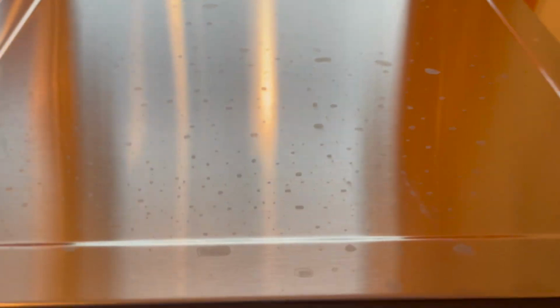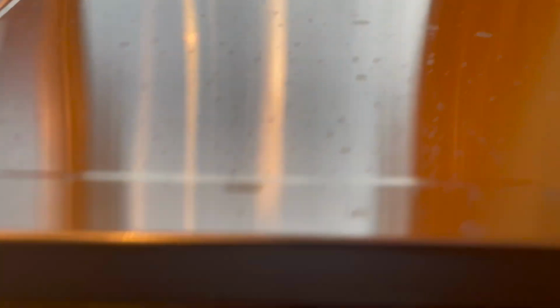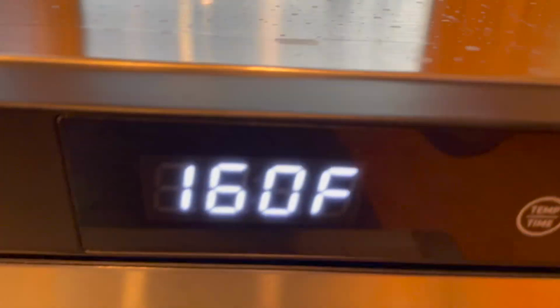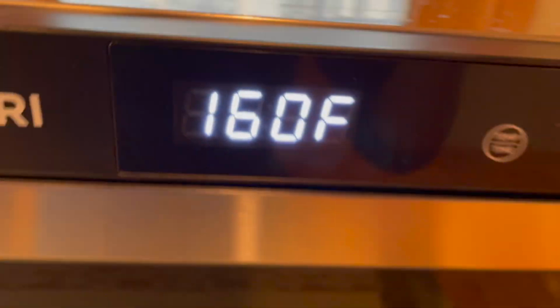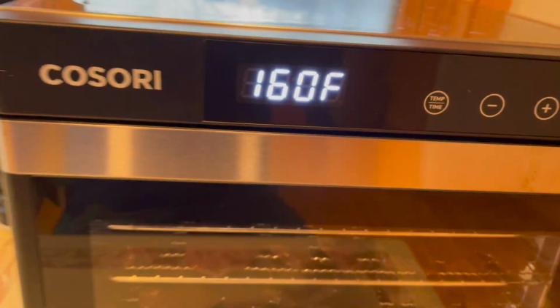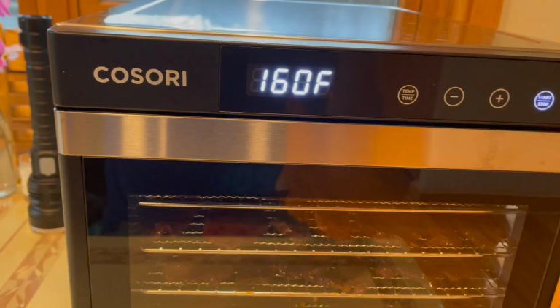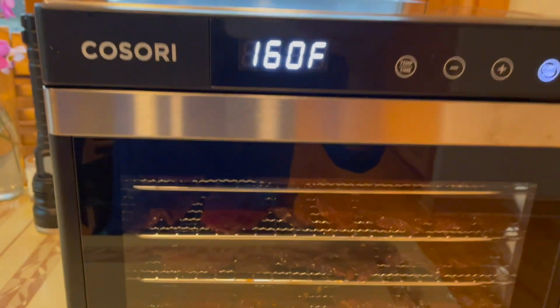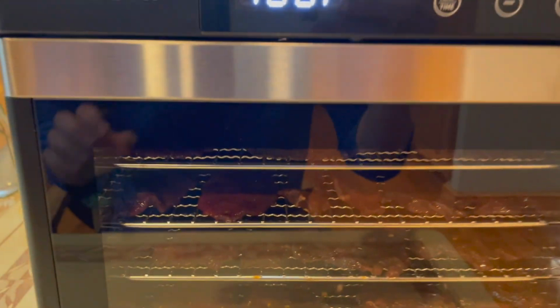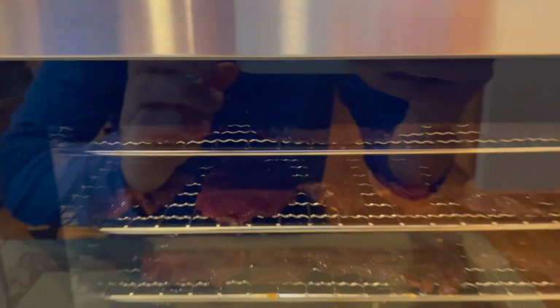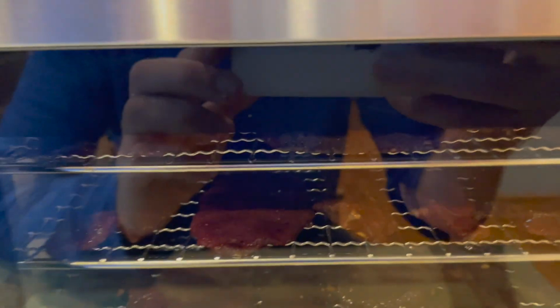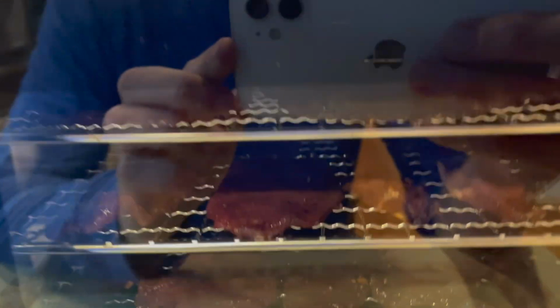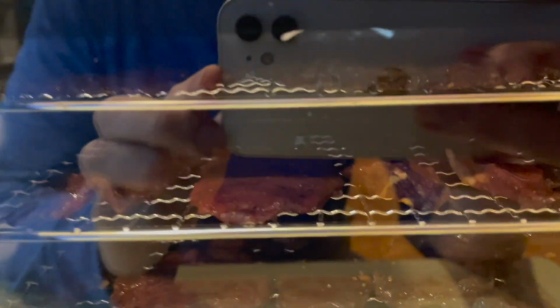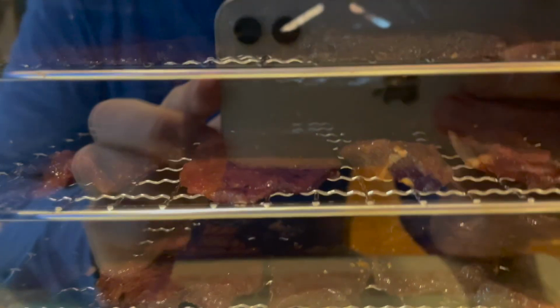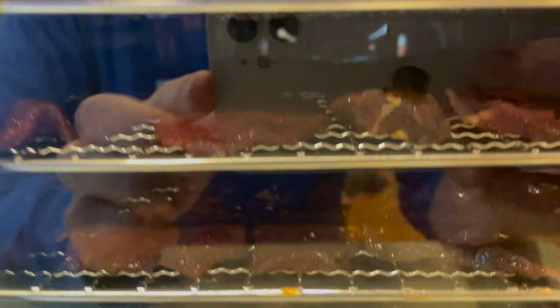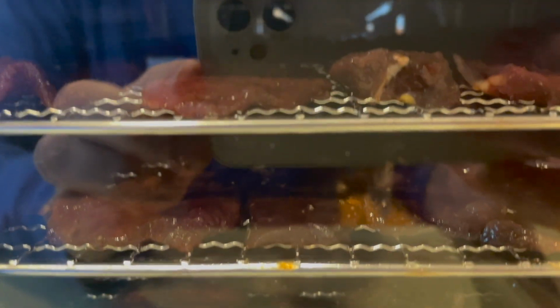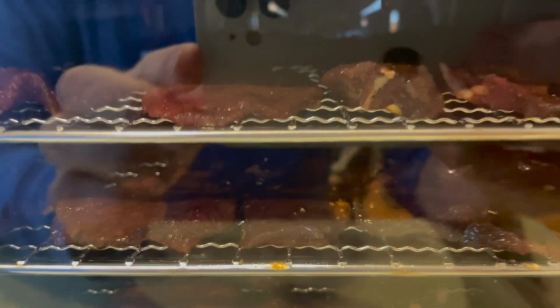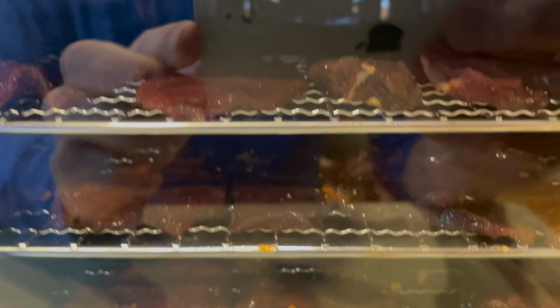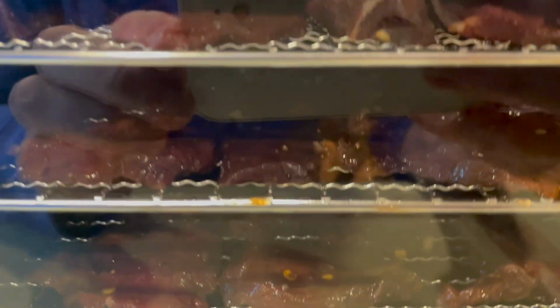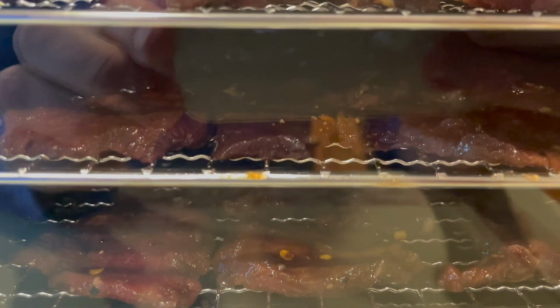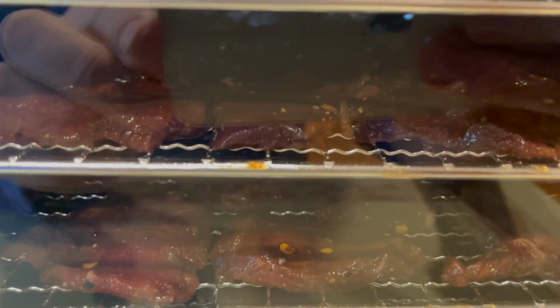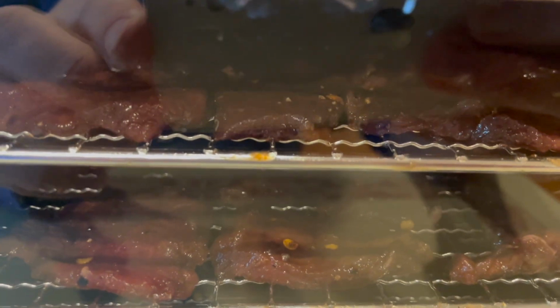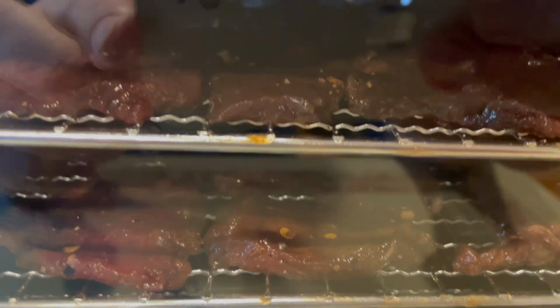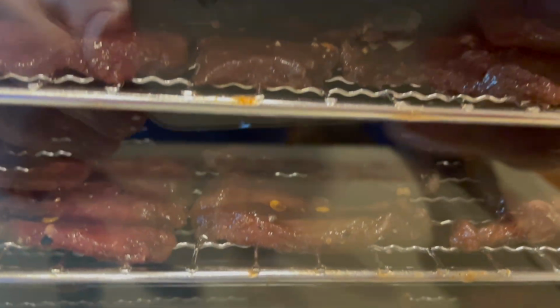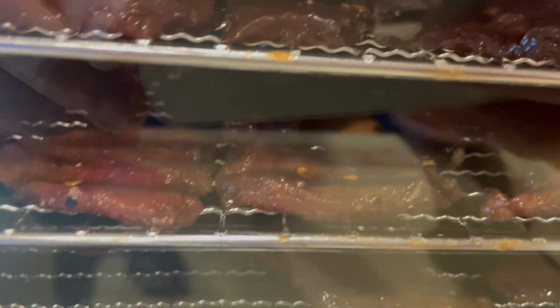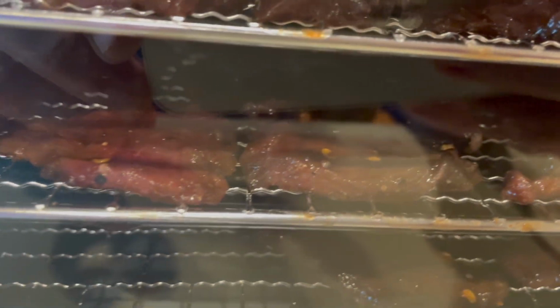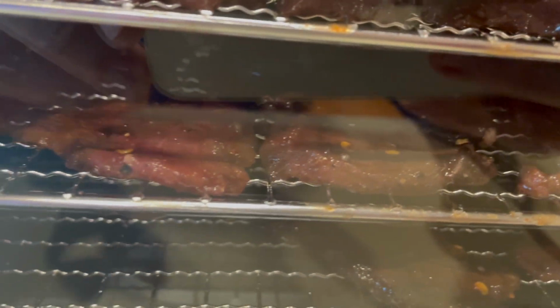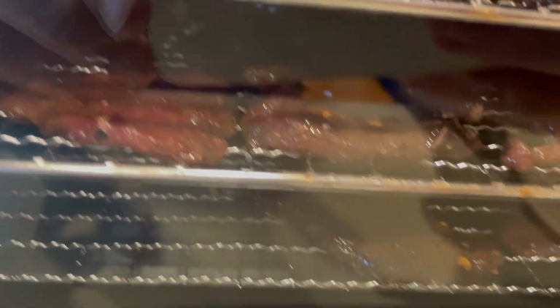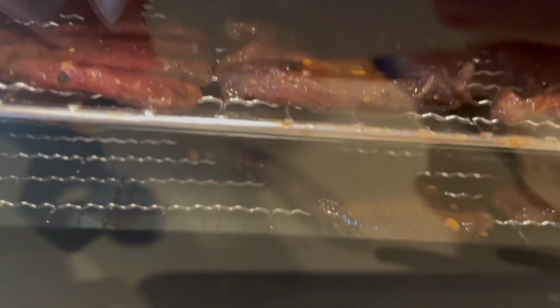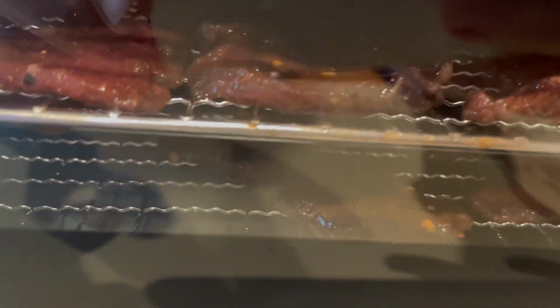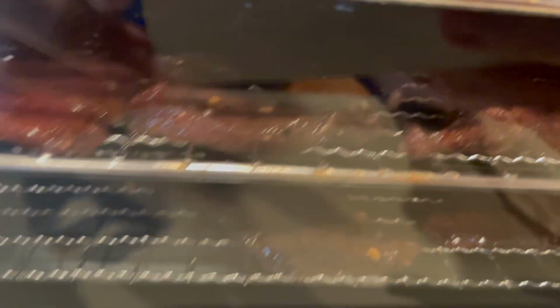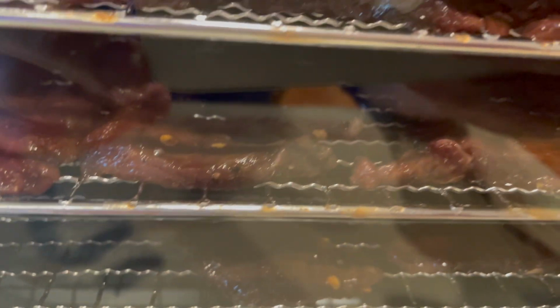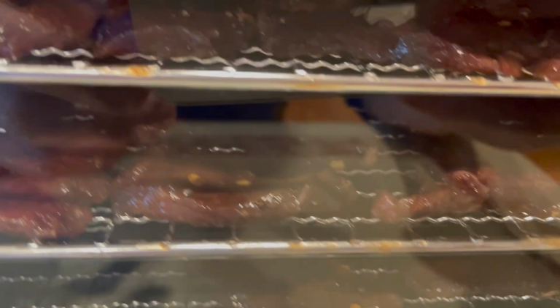I'm here making some deer jerky and I've noticed that a lot of people have asked what temperature you use to make your deer jerky. I'm making this deer jerky in this dehydrator here.